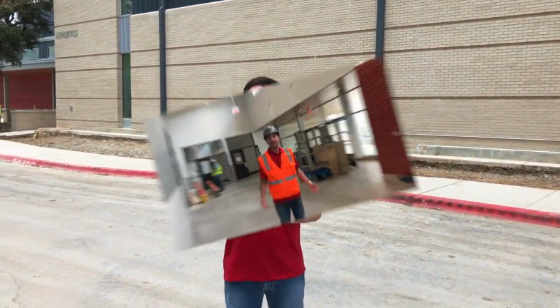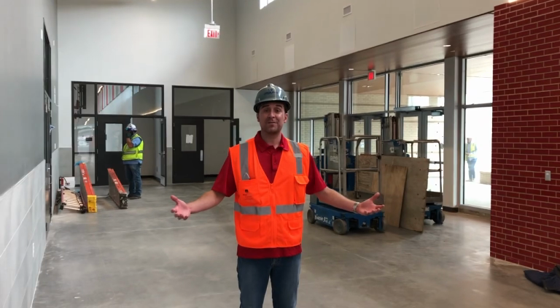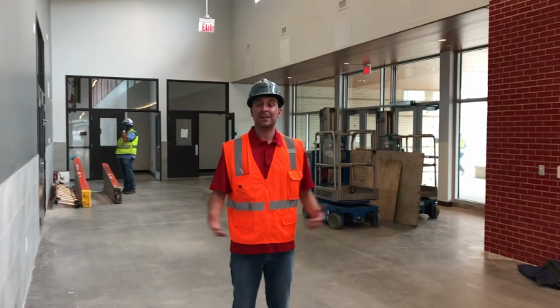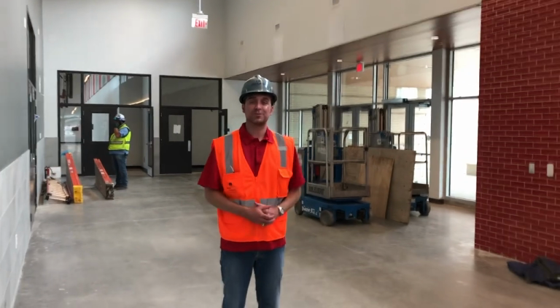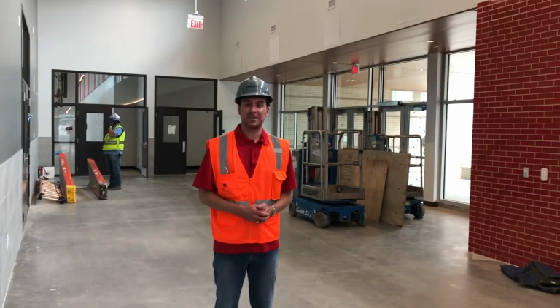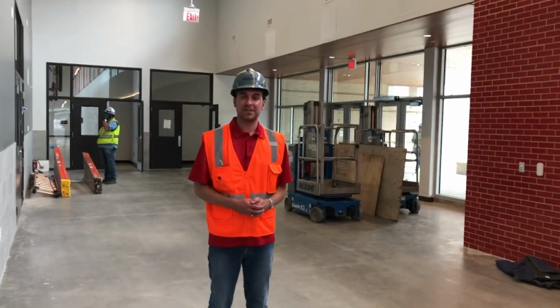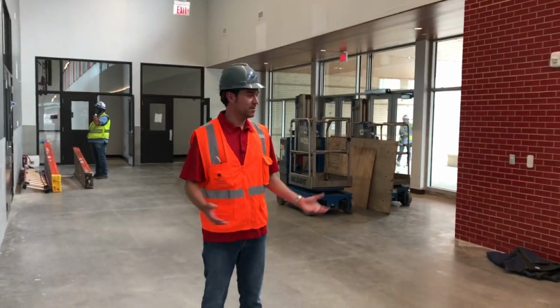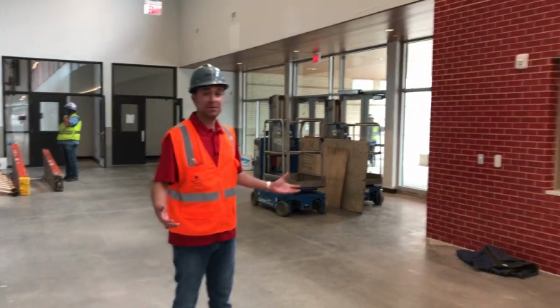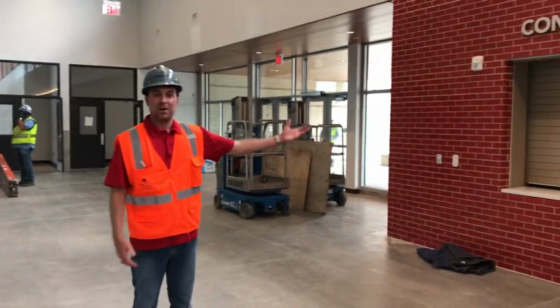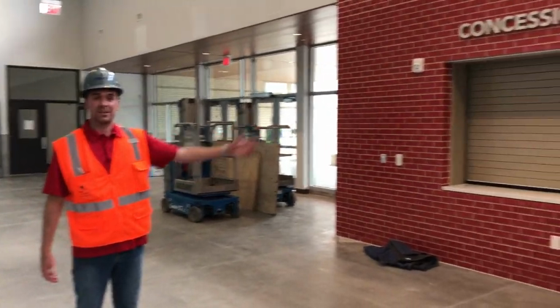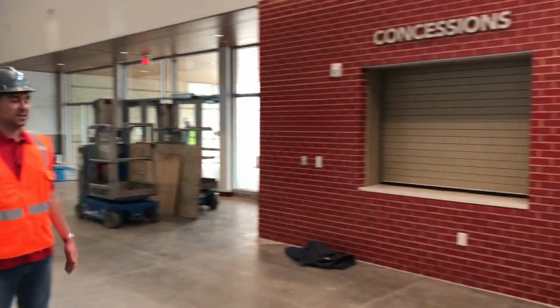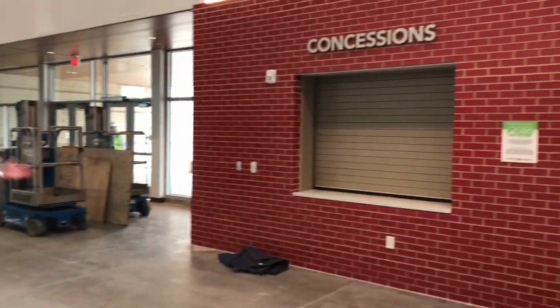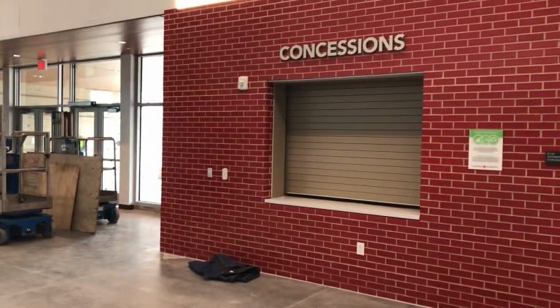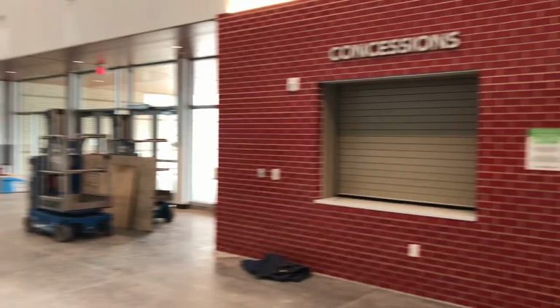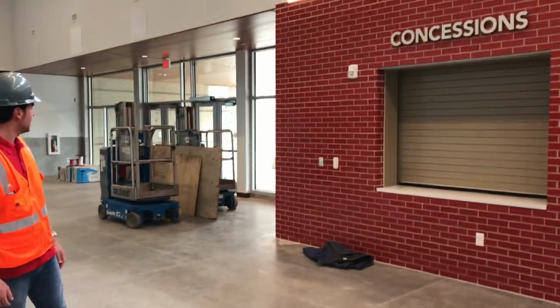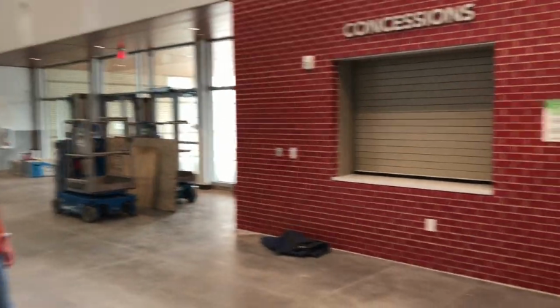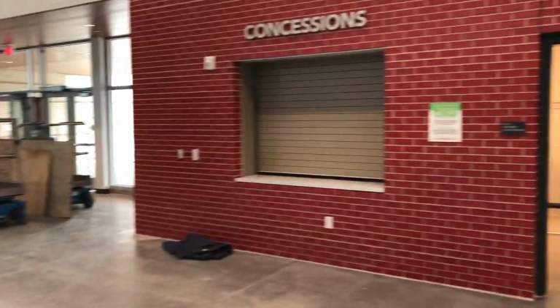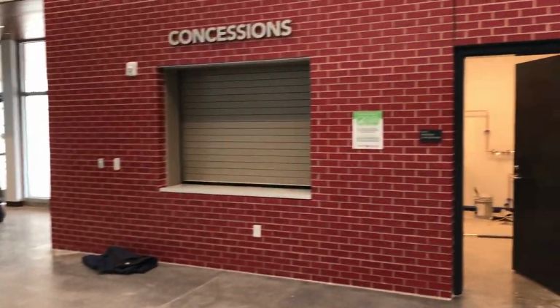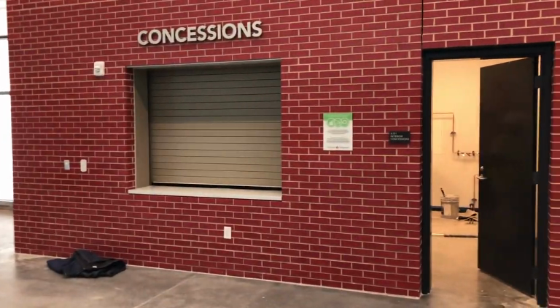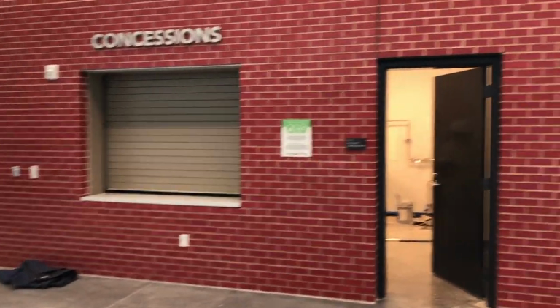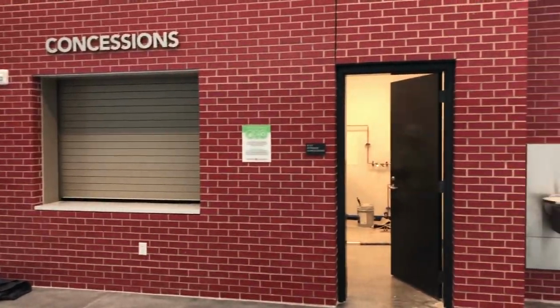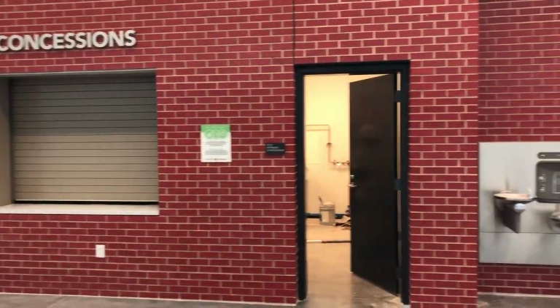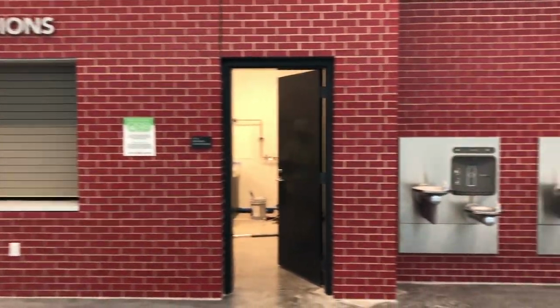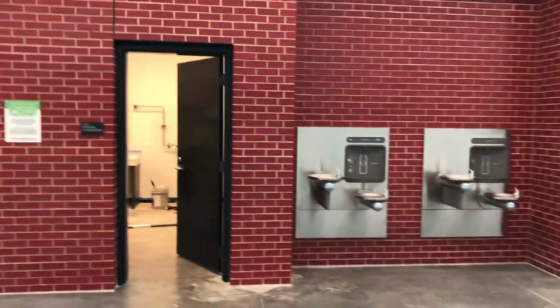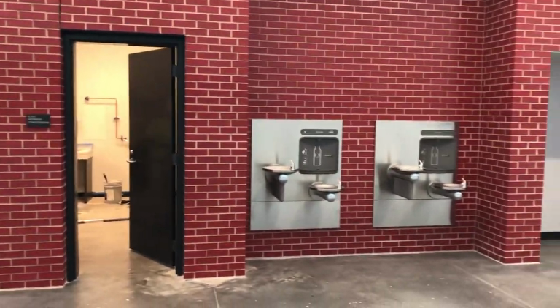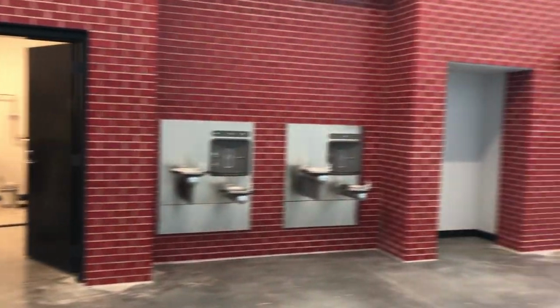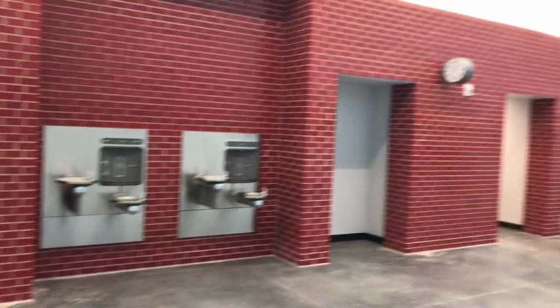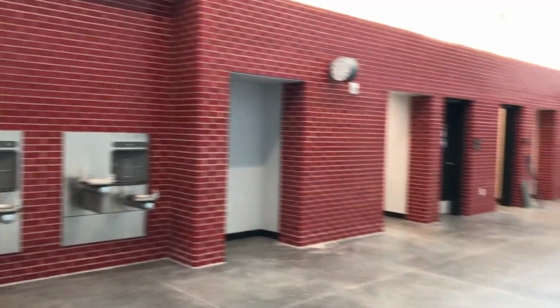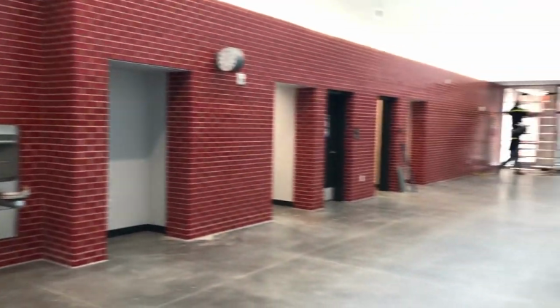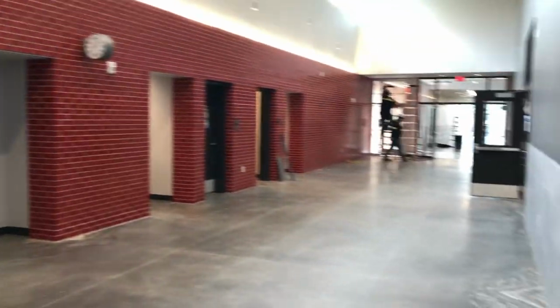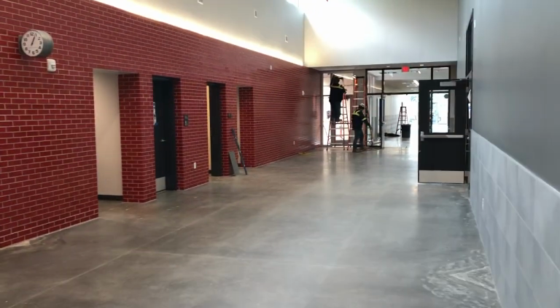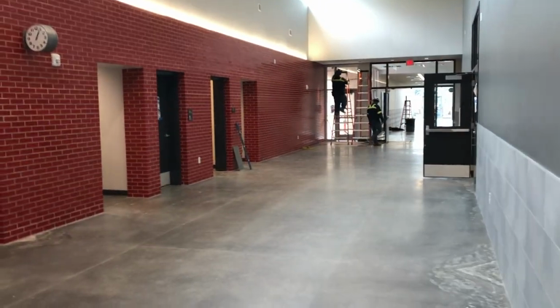We're now in the main entrance to our athletic facility here in the lobby. We have our concession stand here, and our main doors right here behind me where everybody will be entering for the different sporting events, PE's, classes, and so forth, along with restrooms.